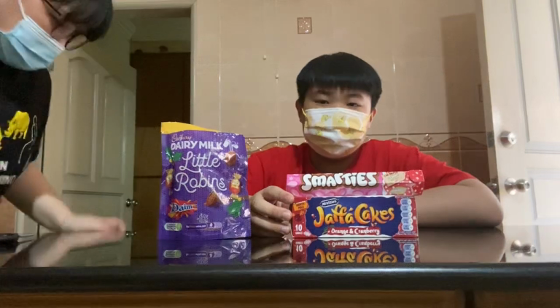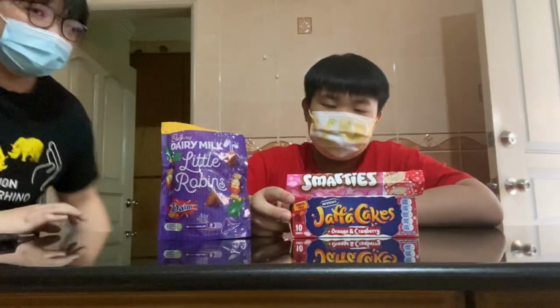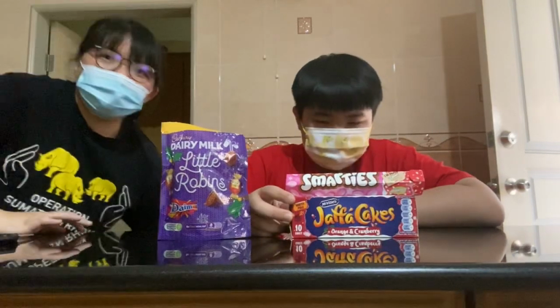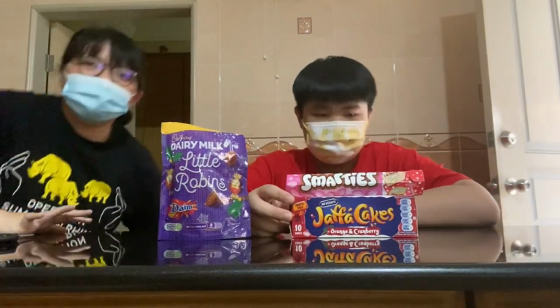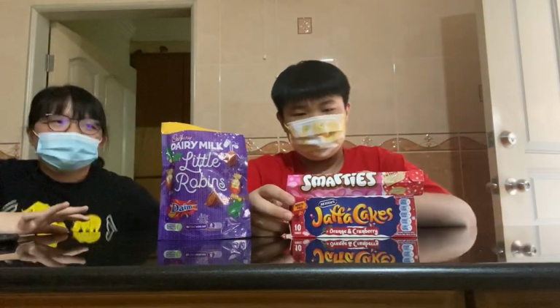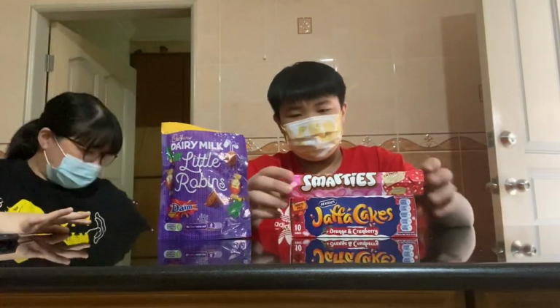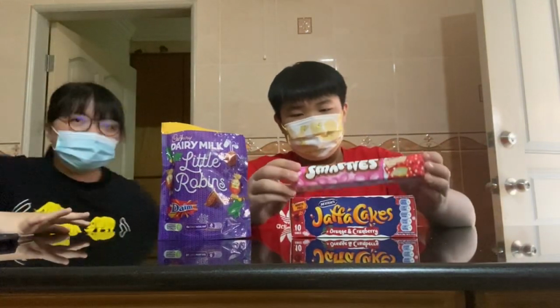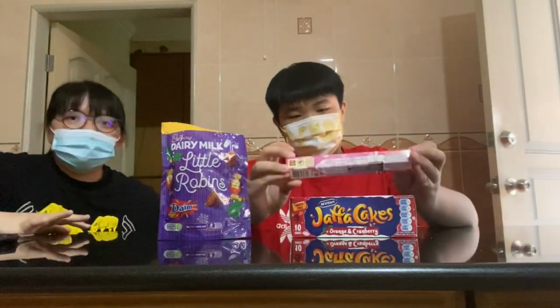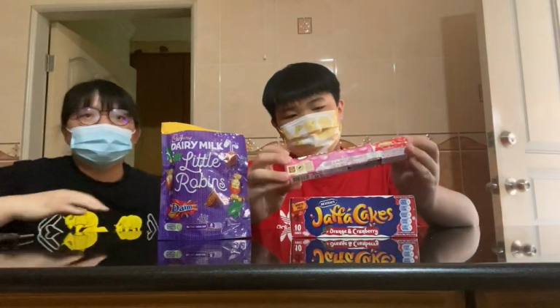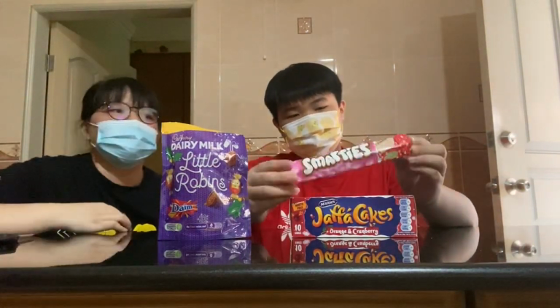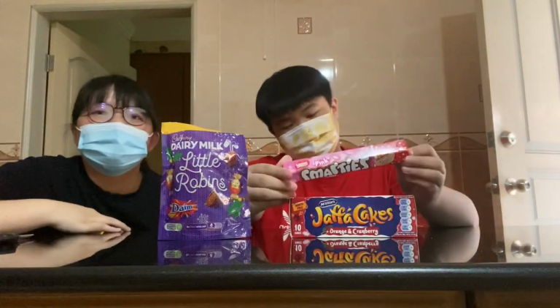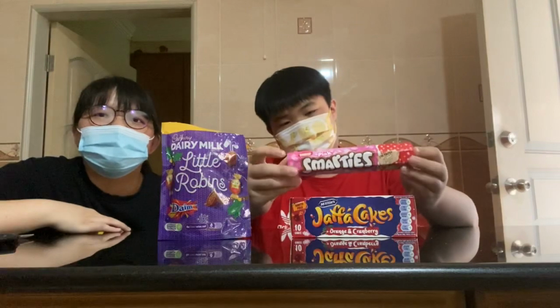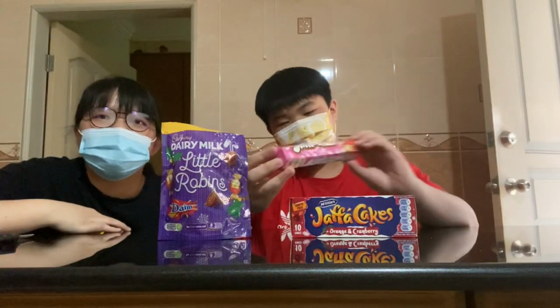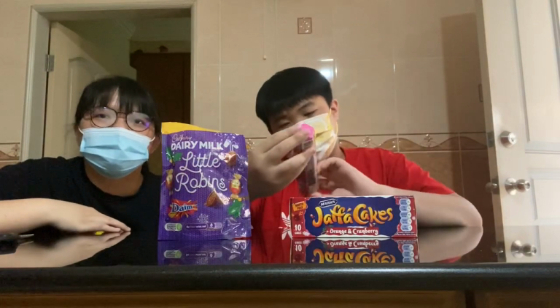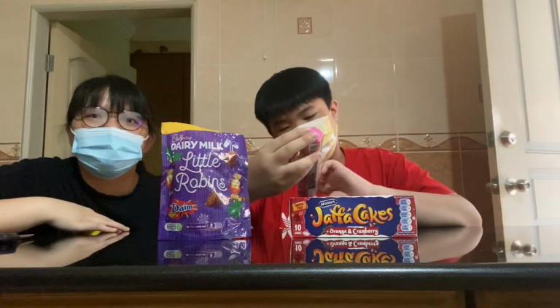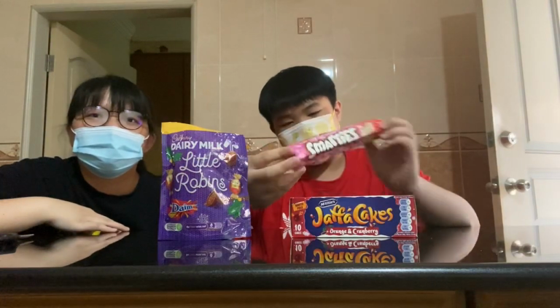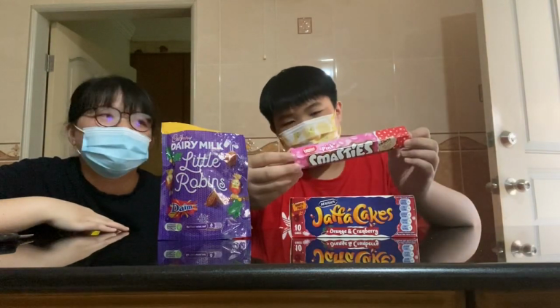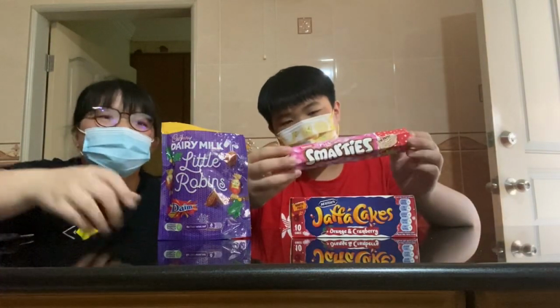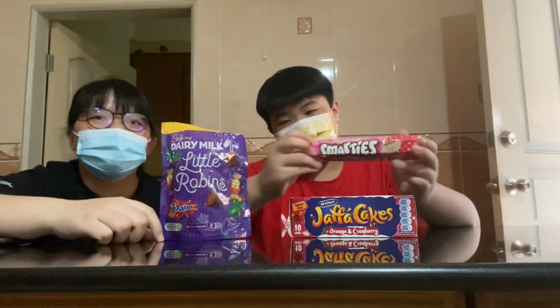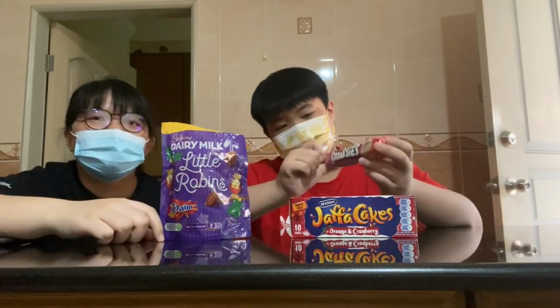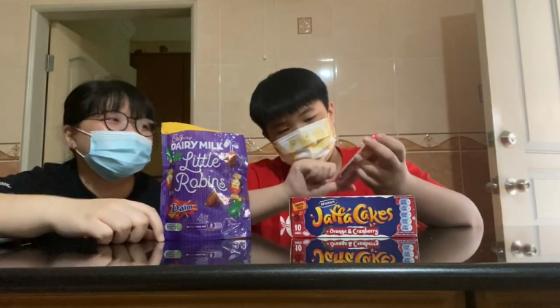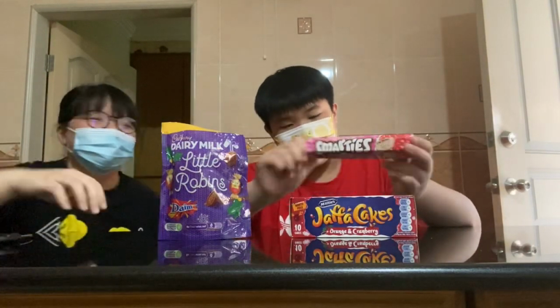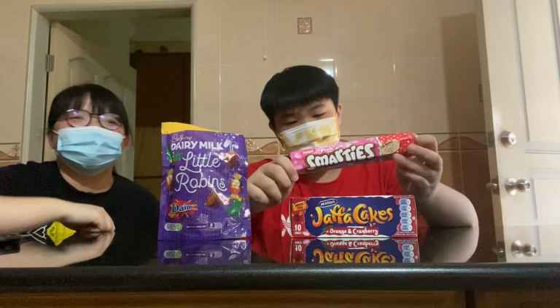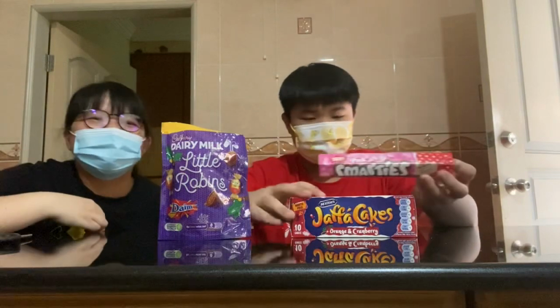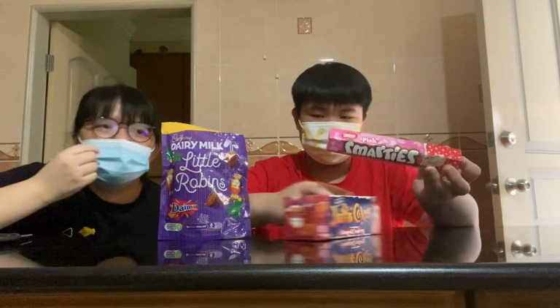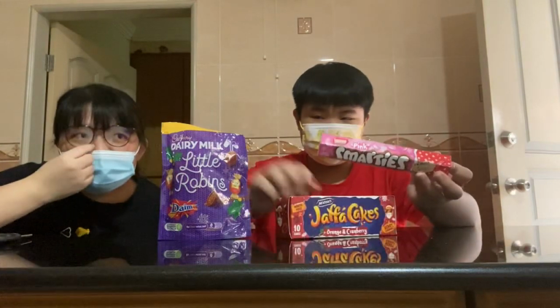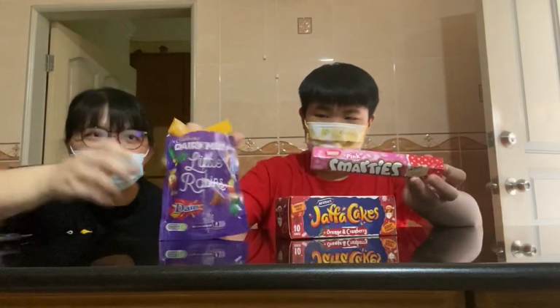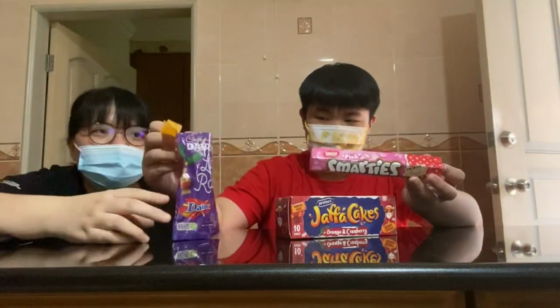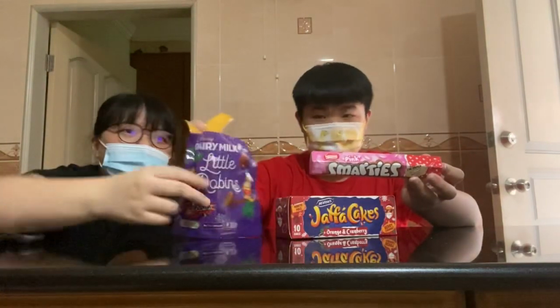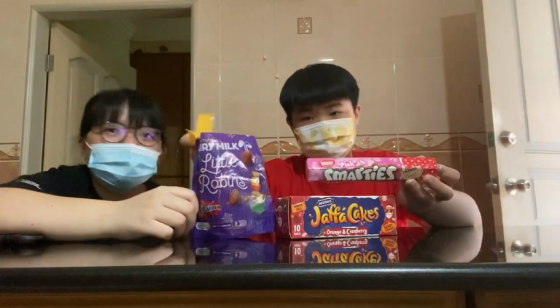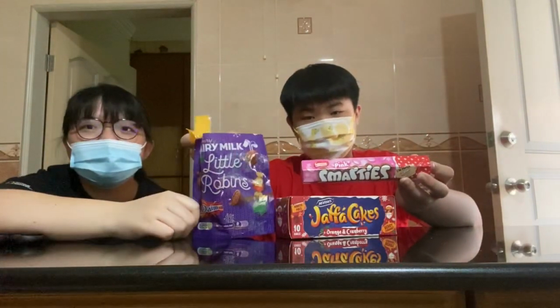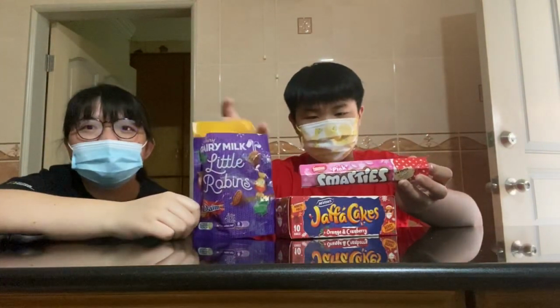Hello YouTube. We're going to be trying out the chocolate that we bought from KL. These are imported from the UK. We'll be trying out pink Smarties, McVitie's Jaffa Cakes, and Cadbury Milk Little Robins special edition.